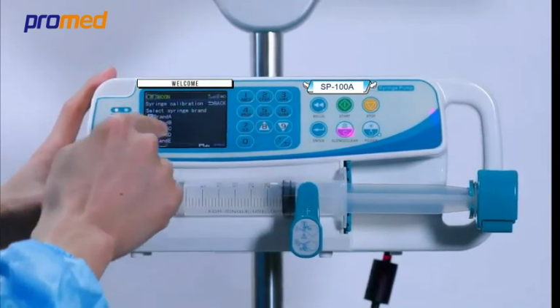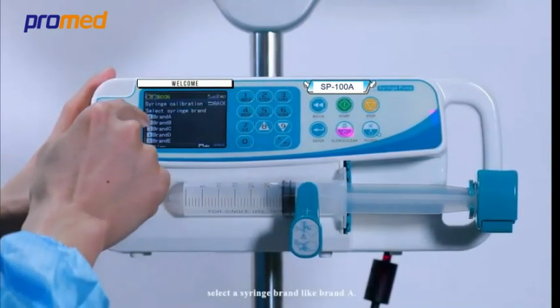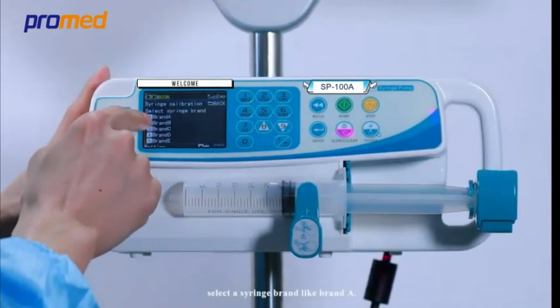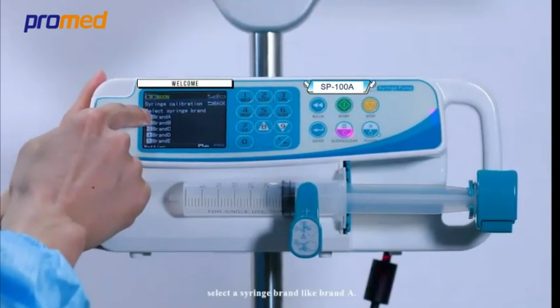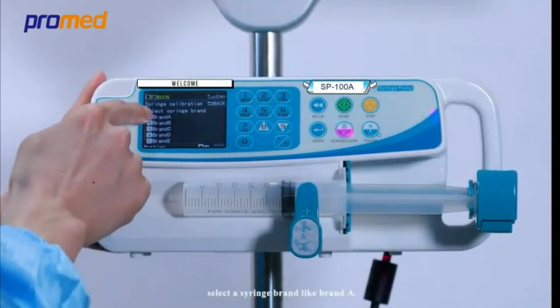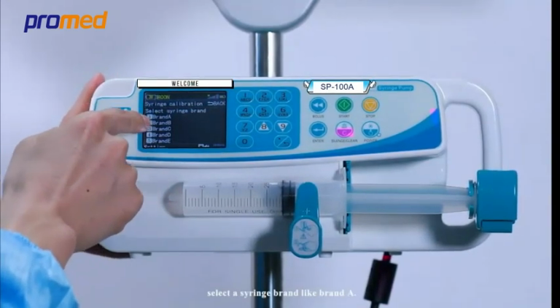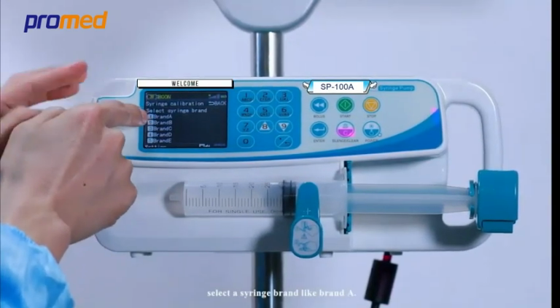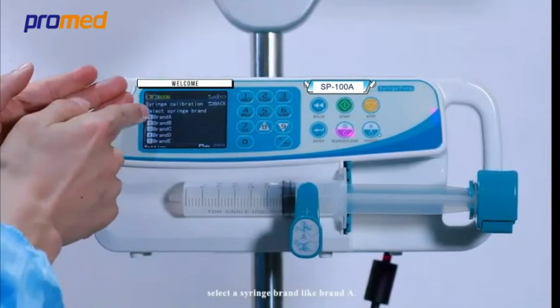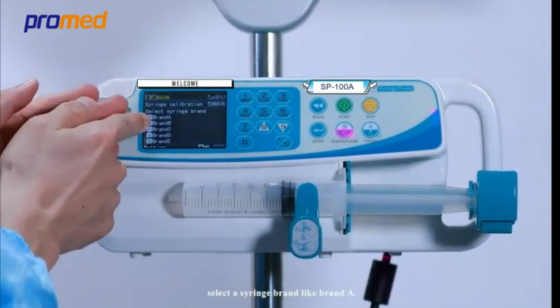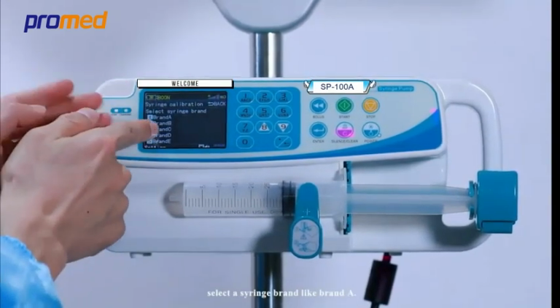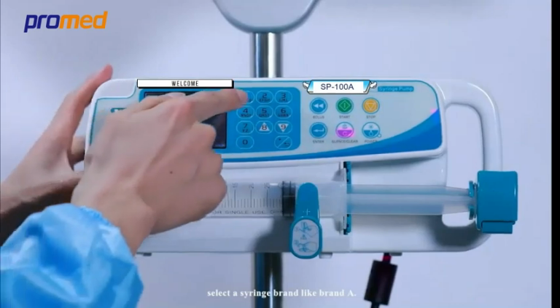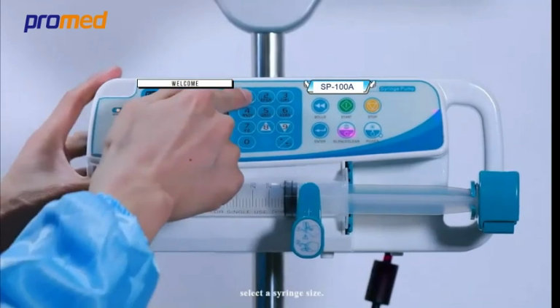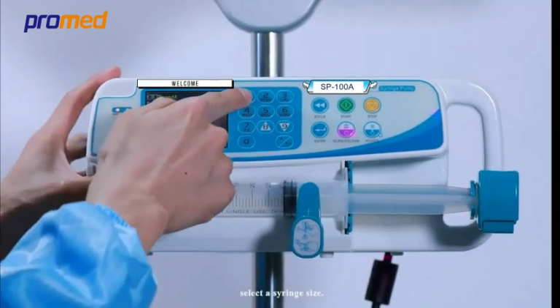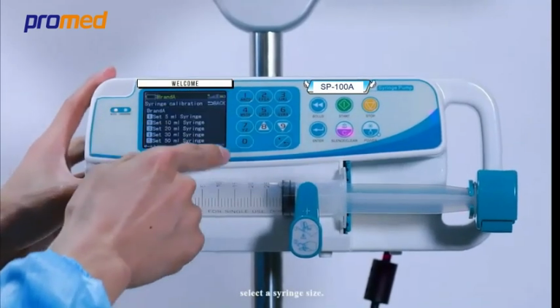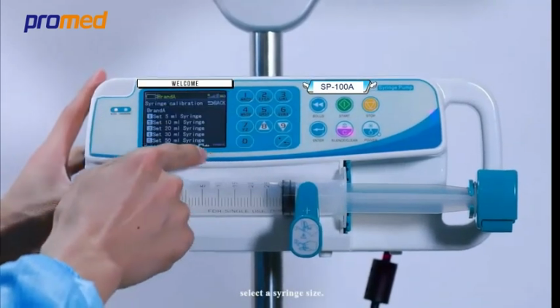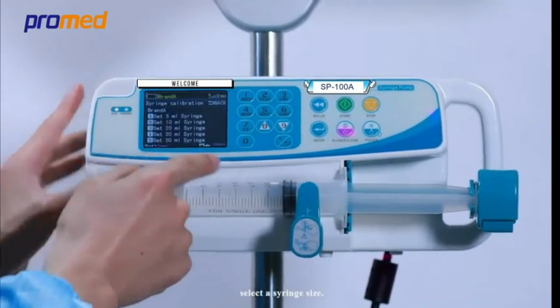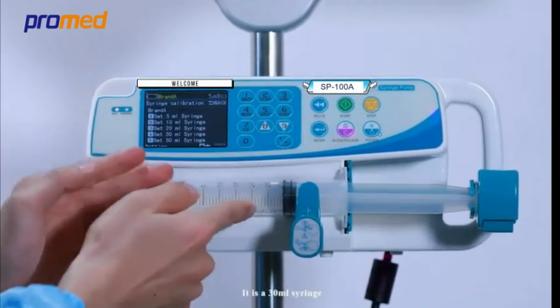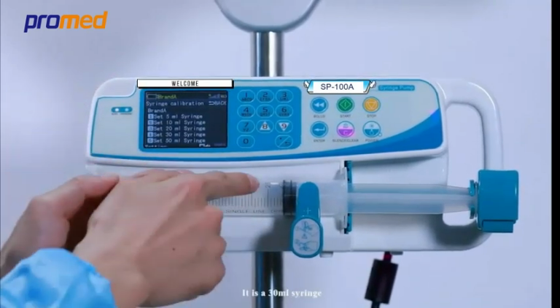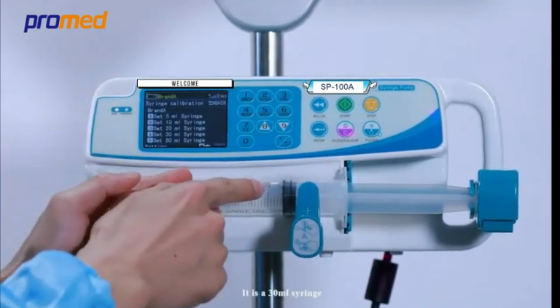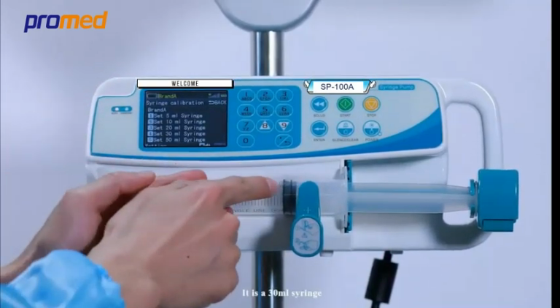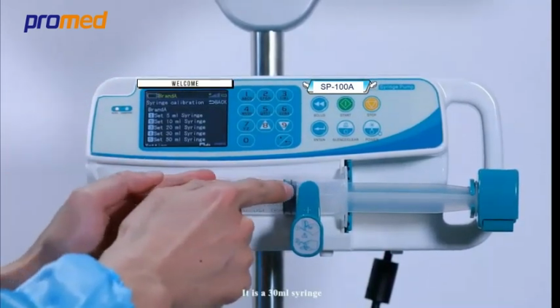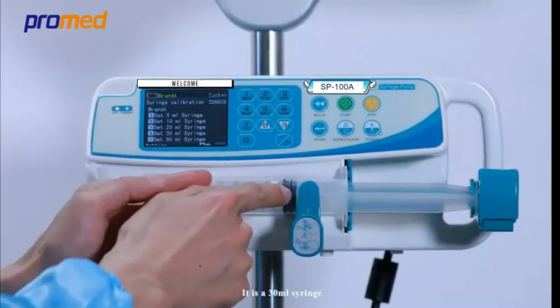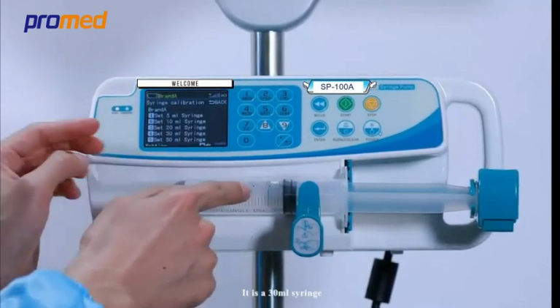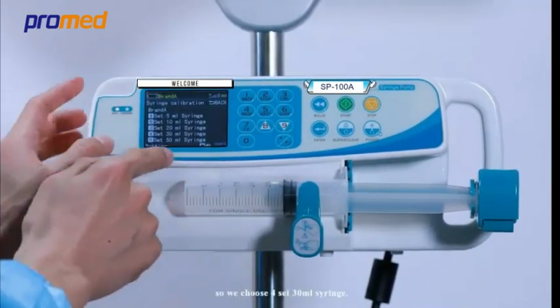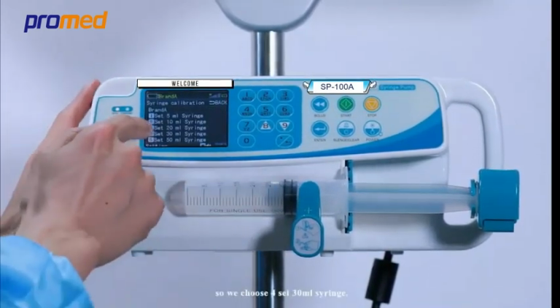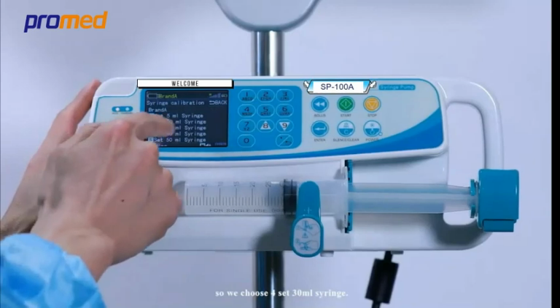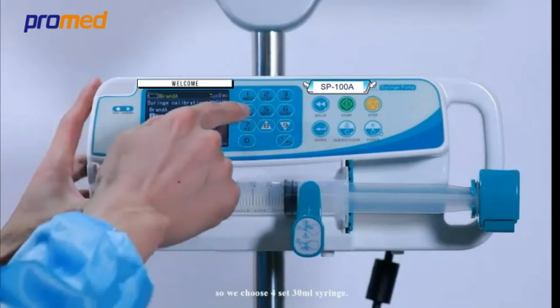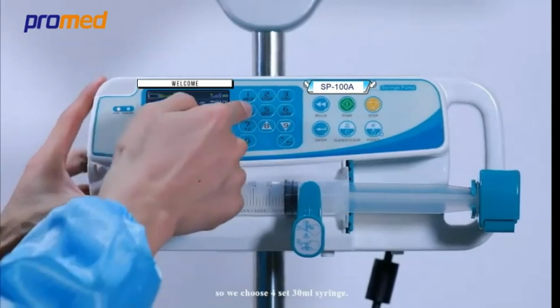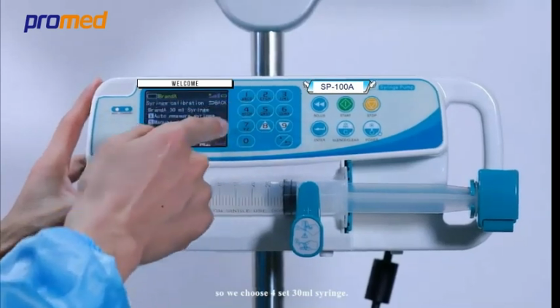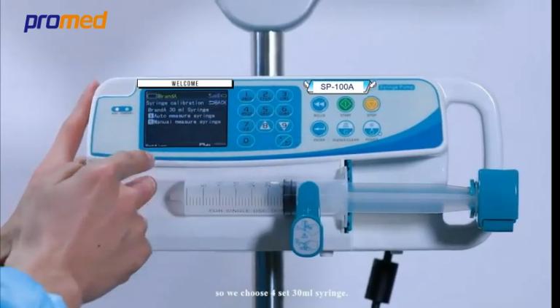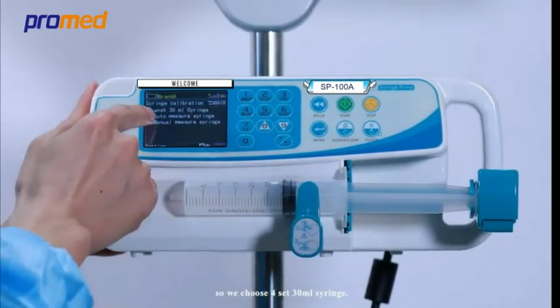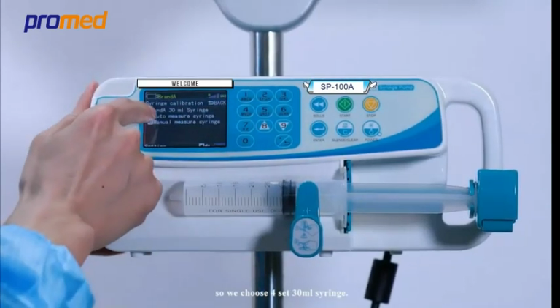Select a syringe brand, like brand A, then select a syringe size. It is a 30 milliliter syringe, so we choose option 4 to set the 30 milliliter syringe.